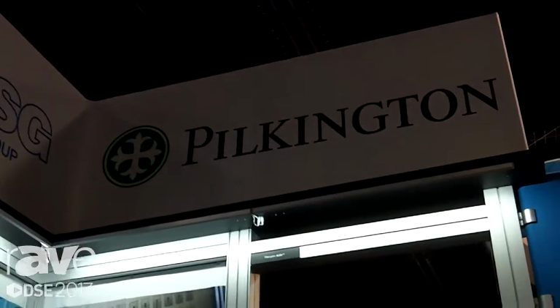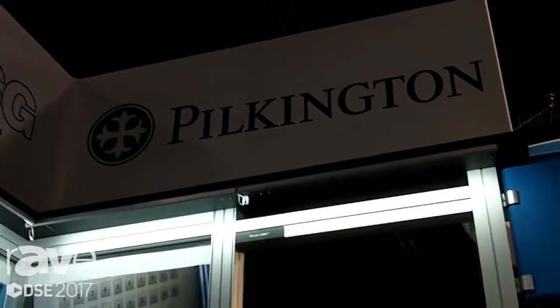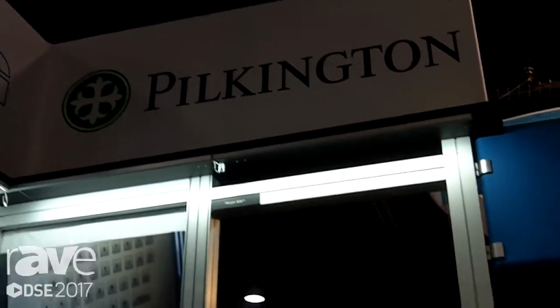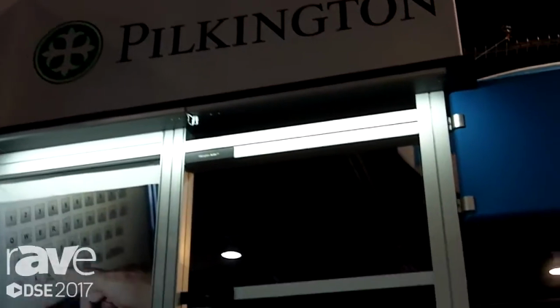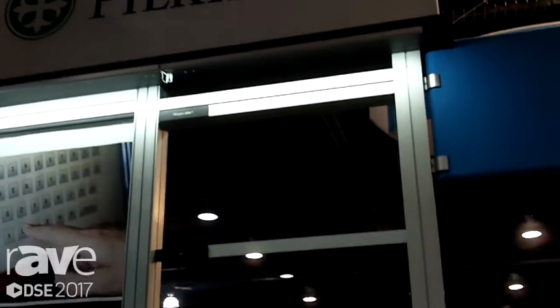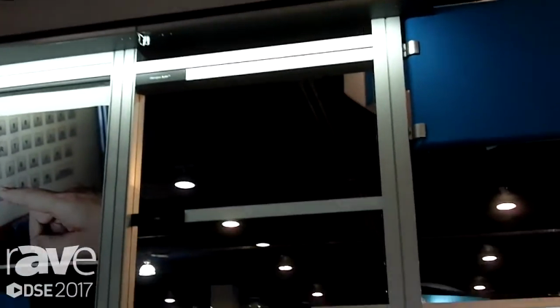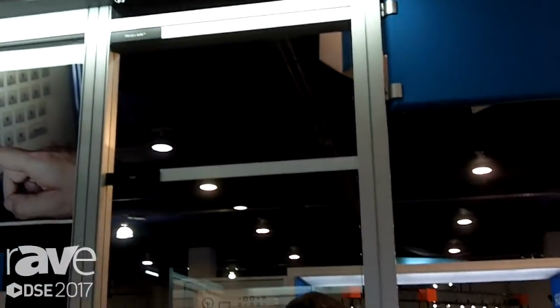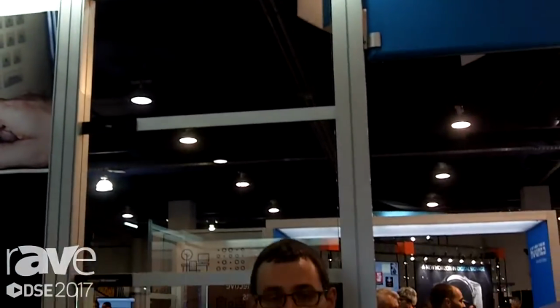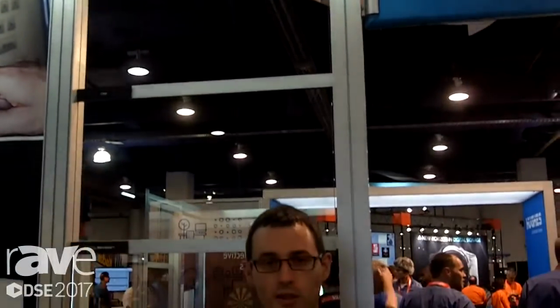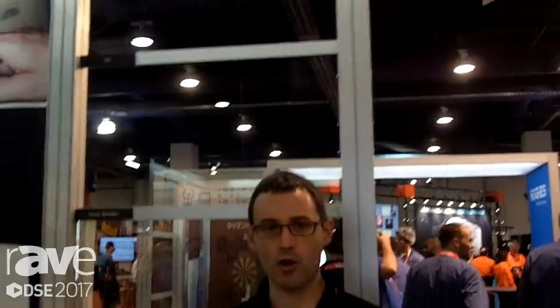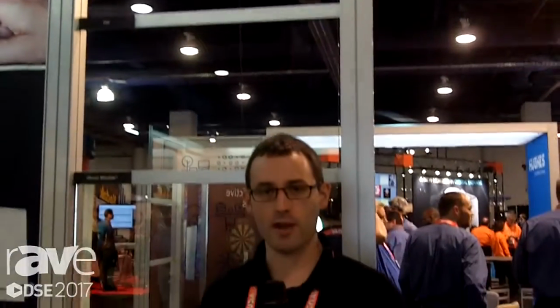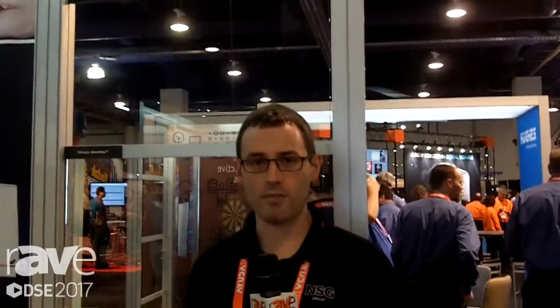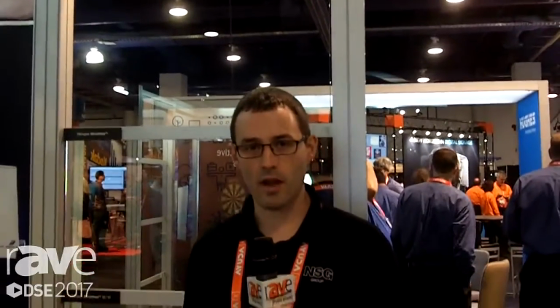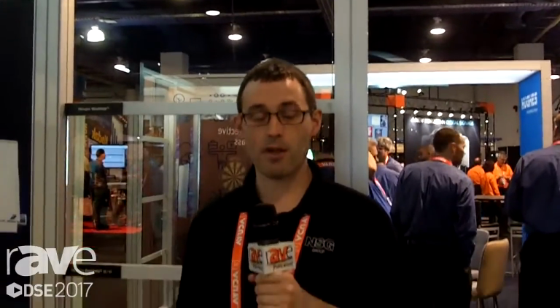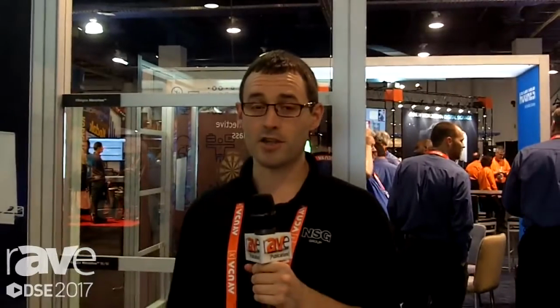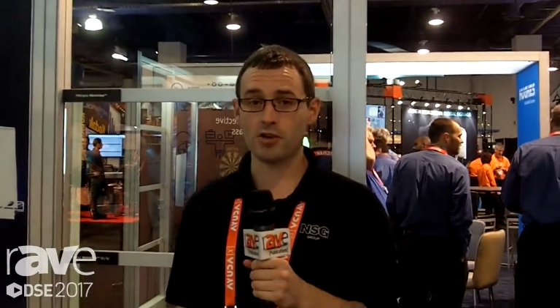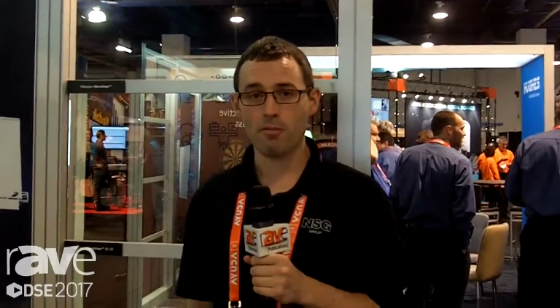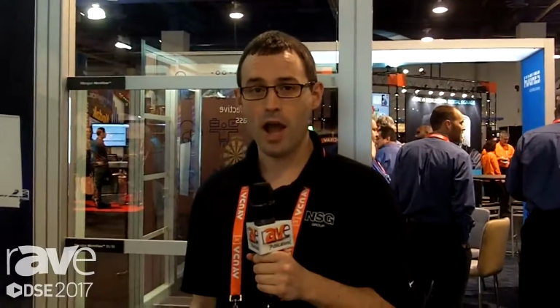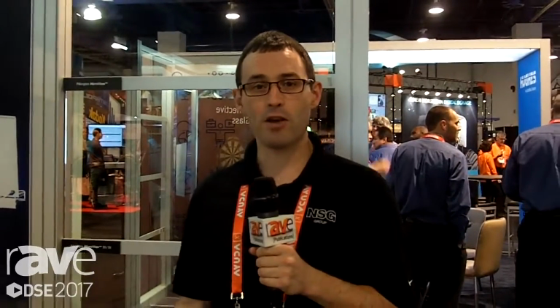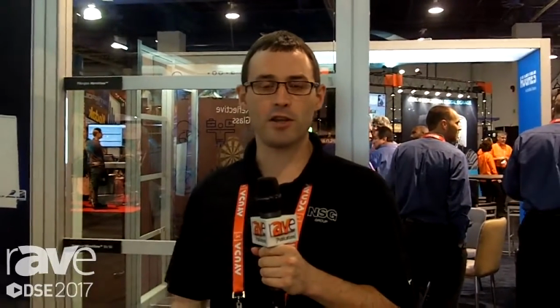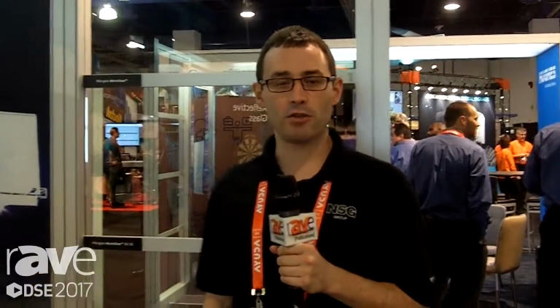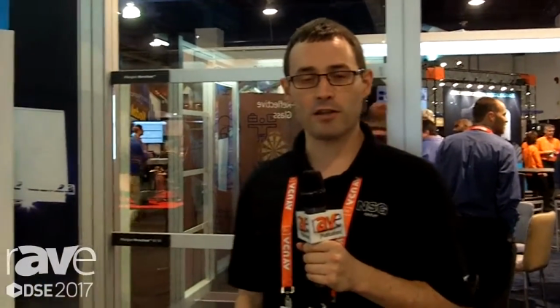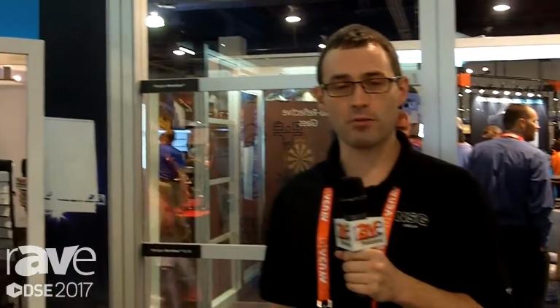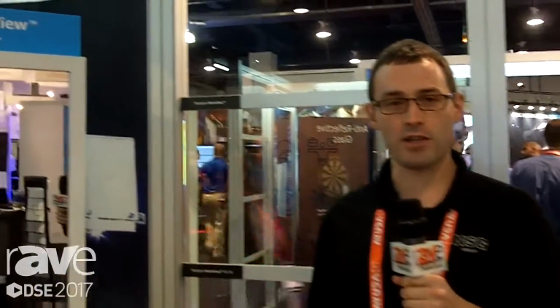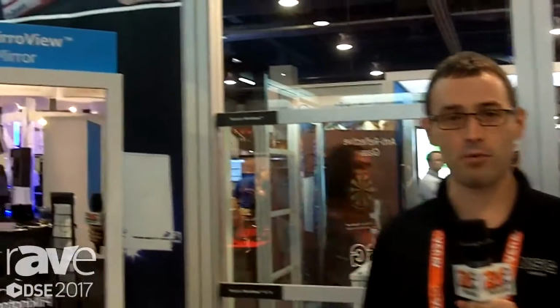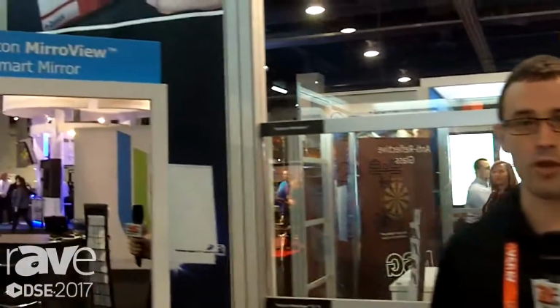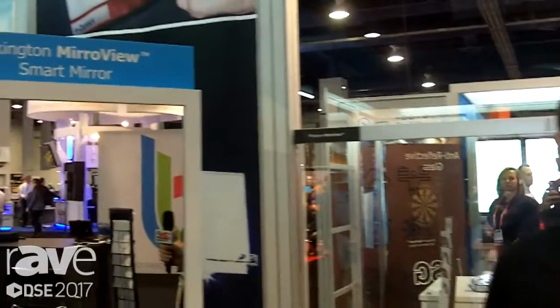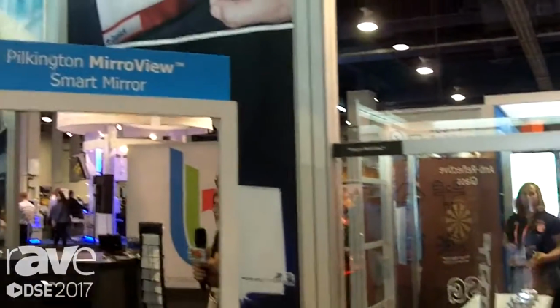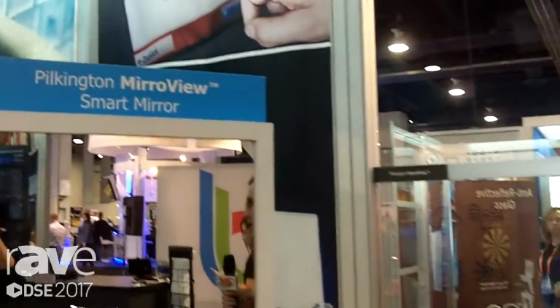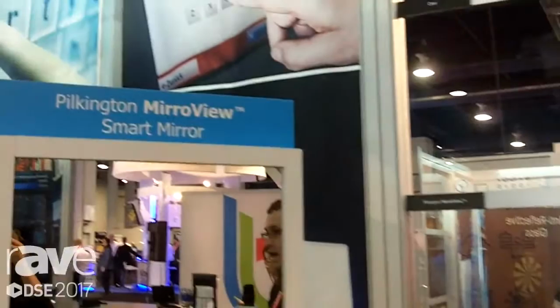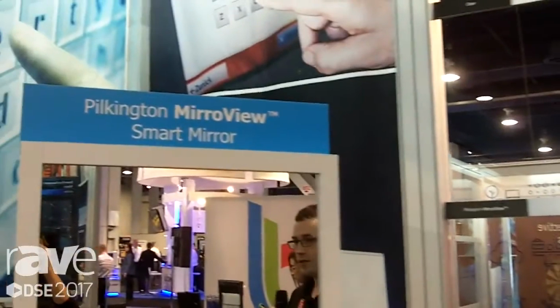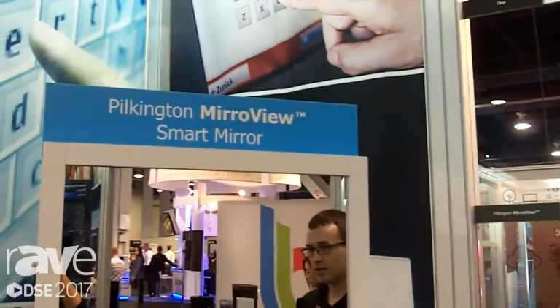Hi there, I'm Neil McSporran with Pilkington North America, part of the NSG Group, and we're here at the Digital Signage Expo 2017 in Las Vegas.